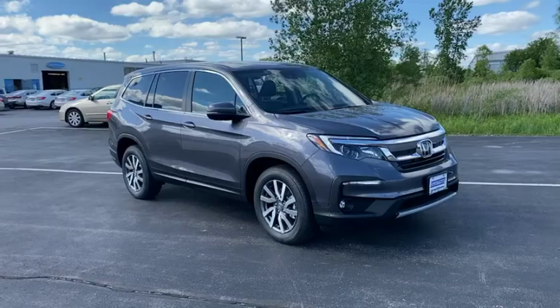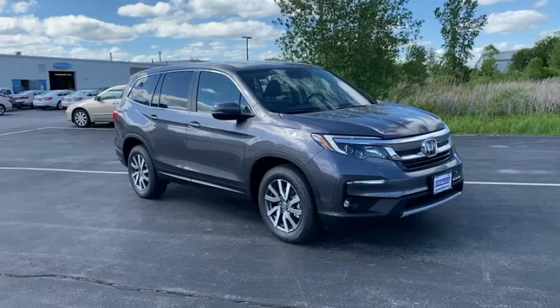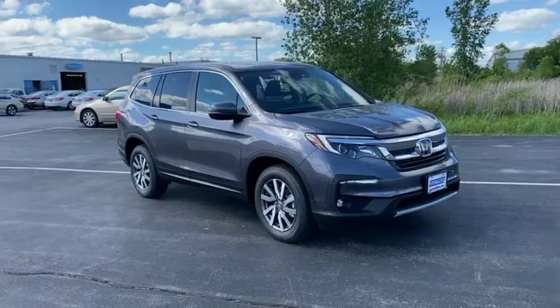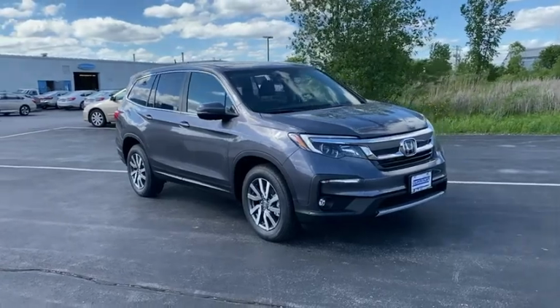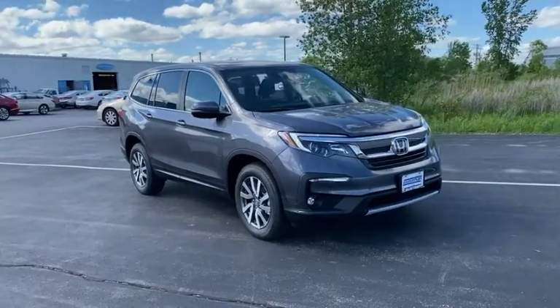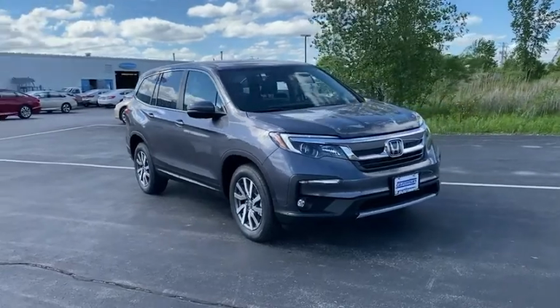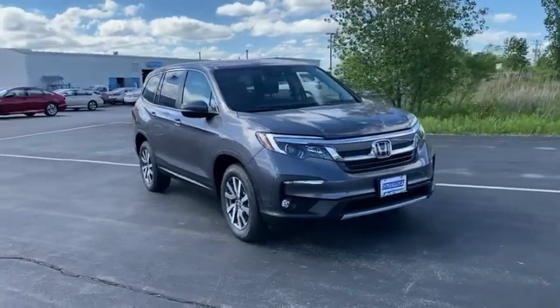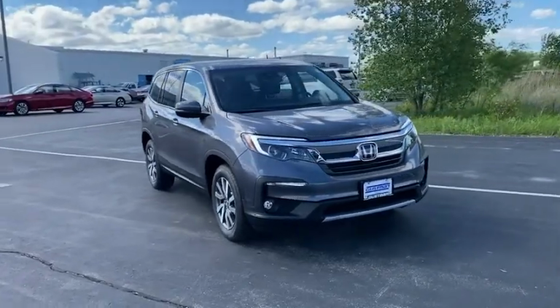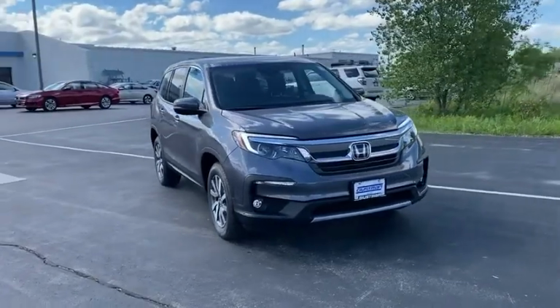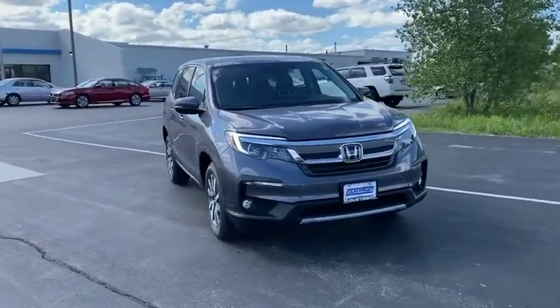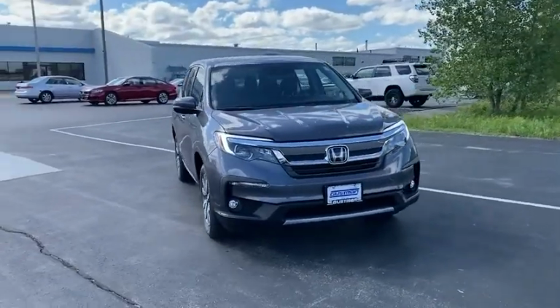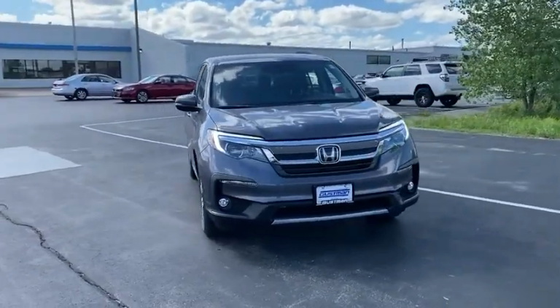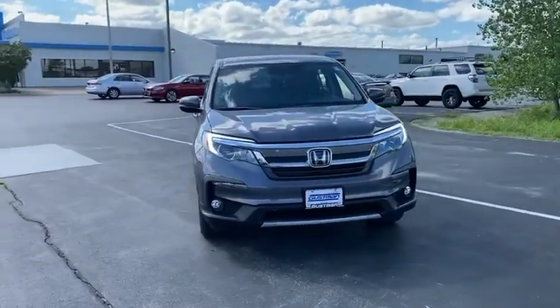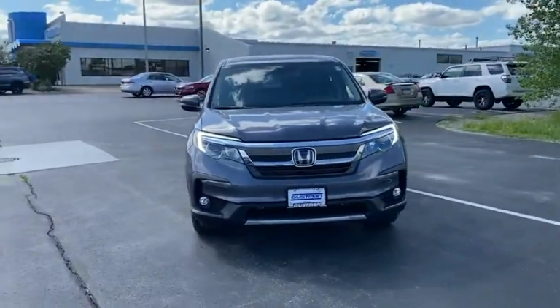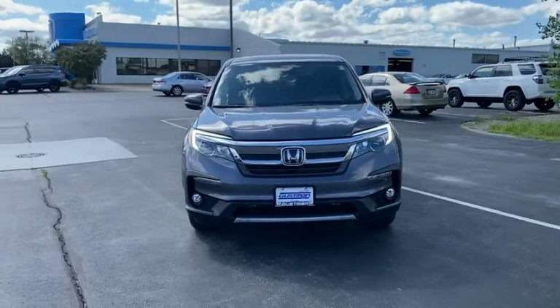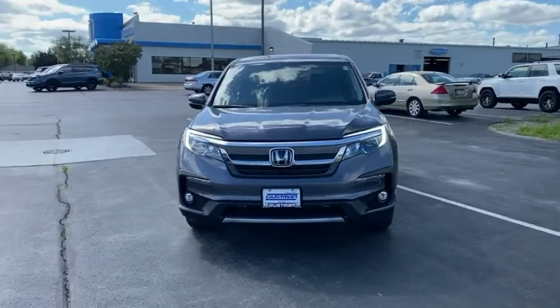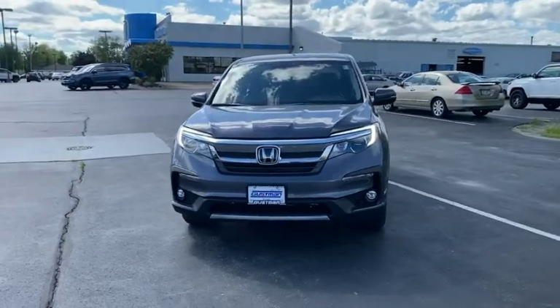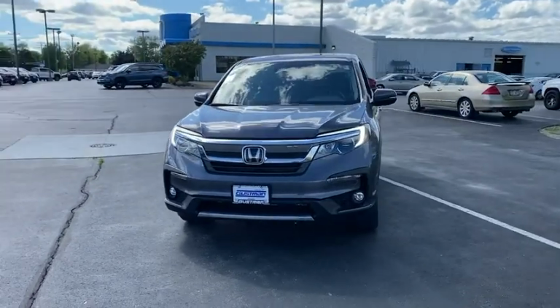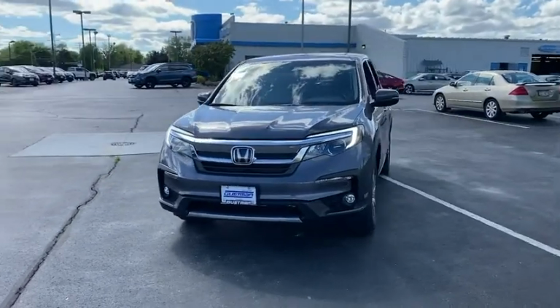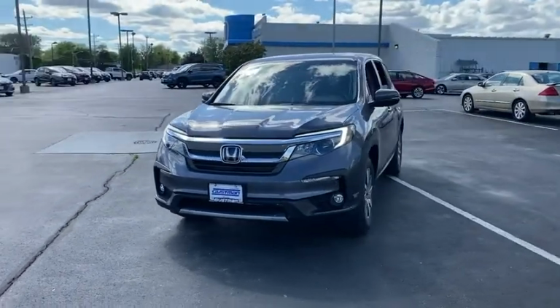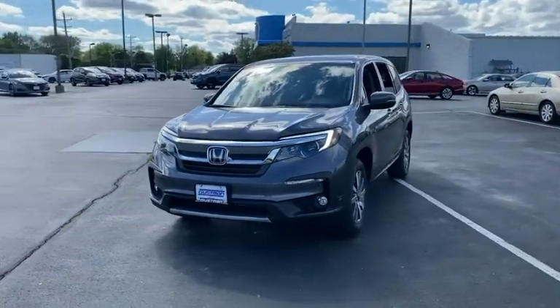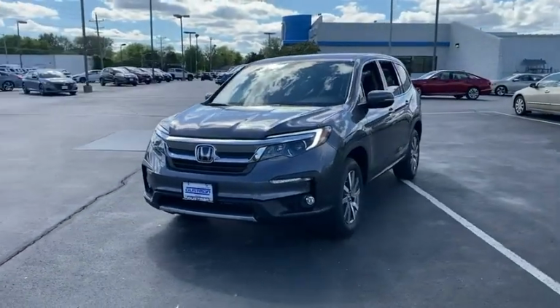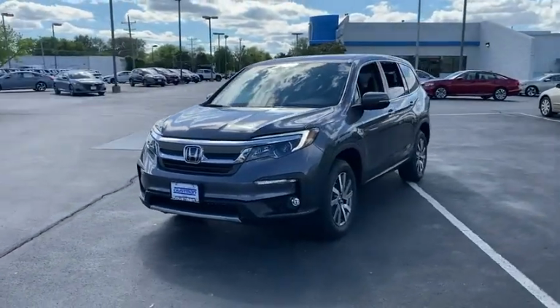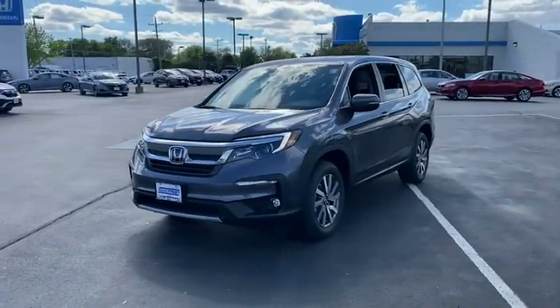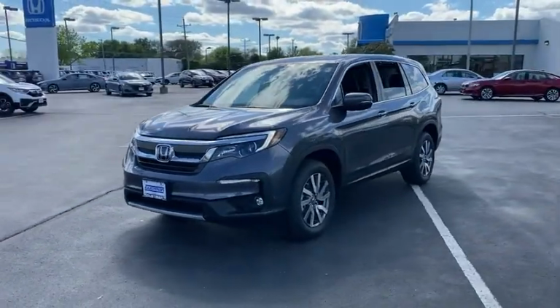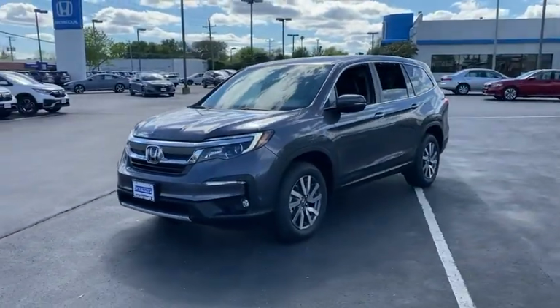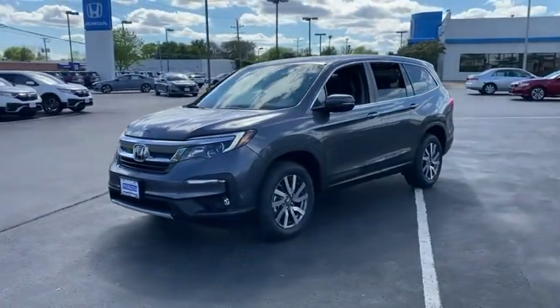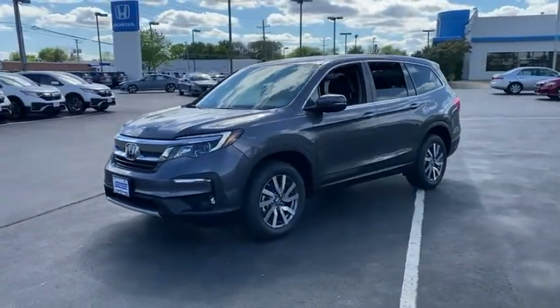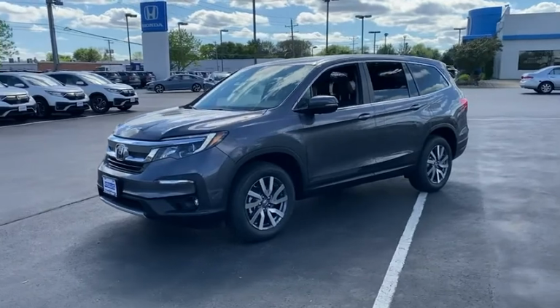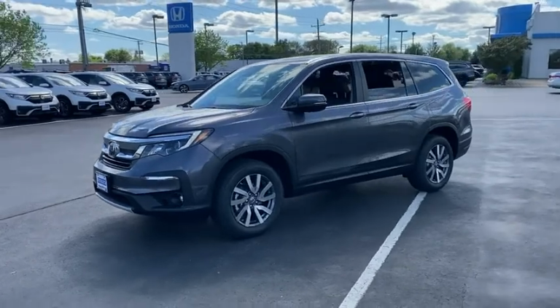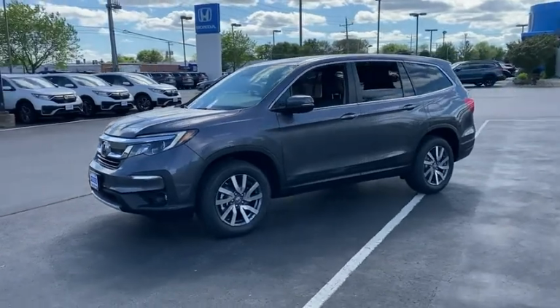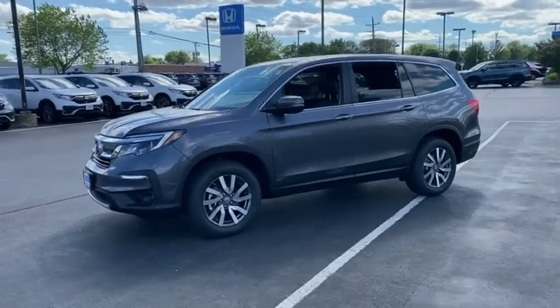Stop by and take a look at the 2021 Honda Pilot: optimal utility, indulgent interior, powerful performer. You'll be ready for almost anything in the Honda Pilot.